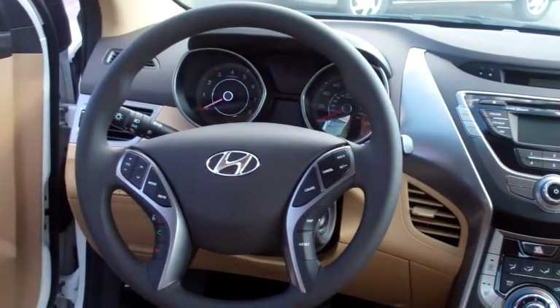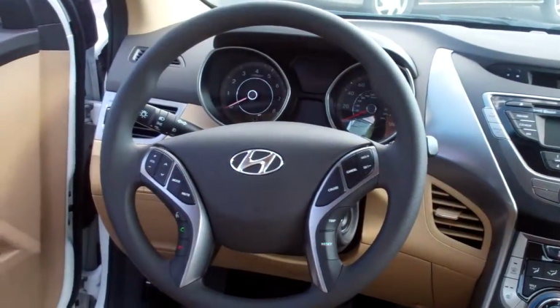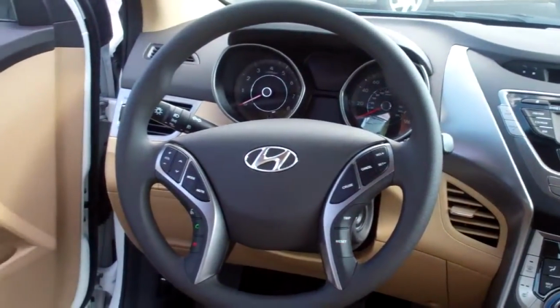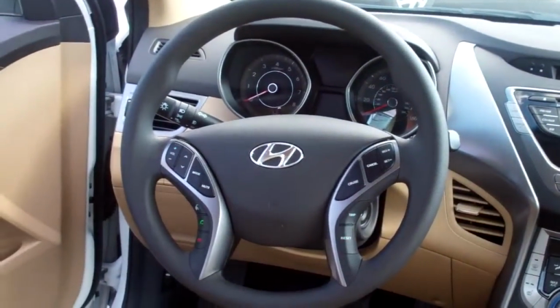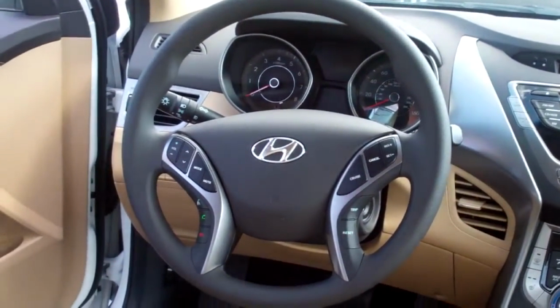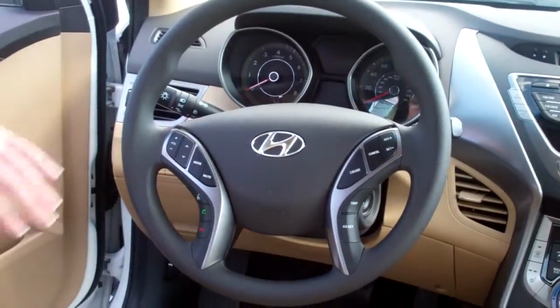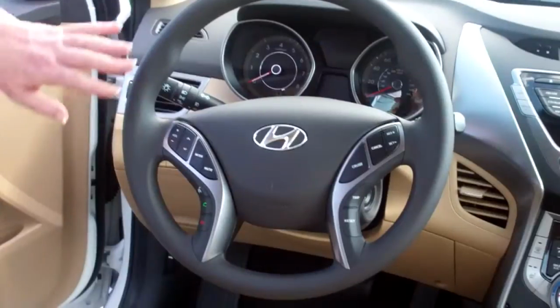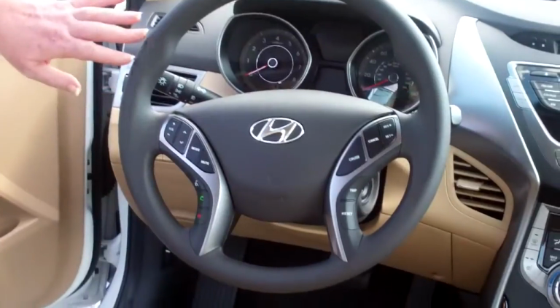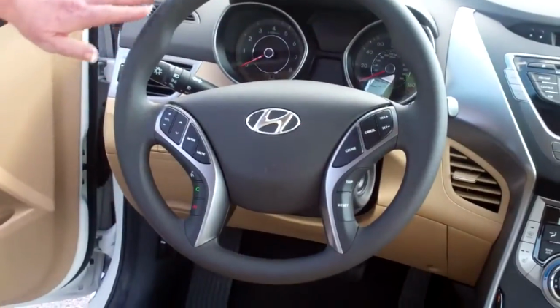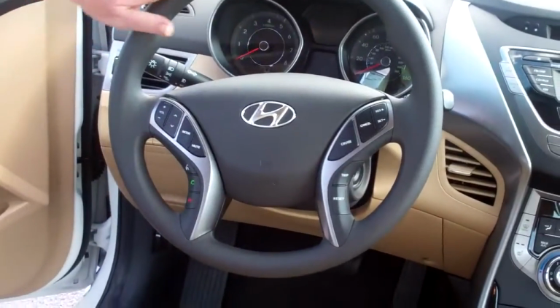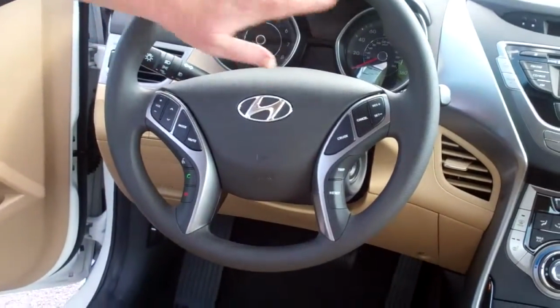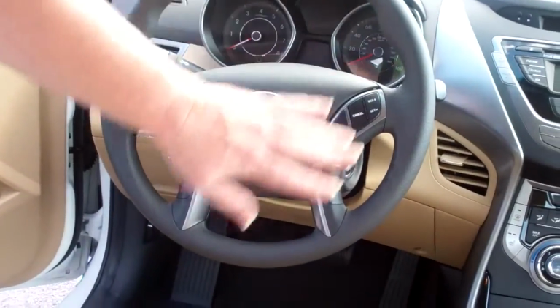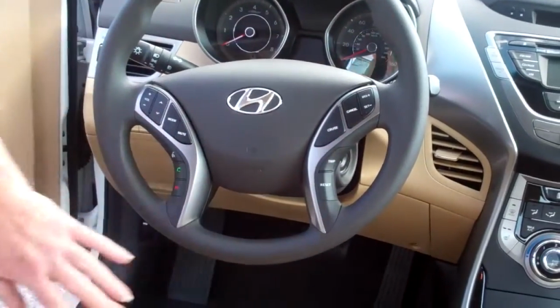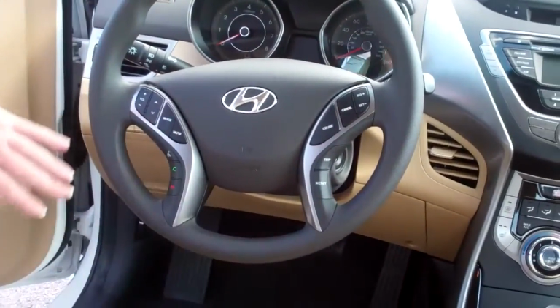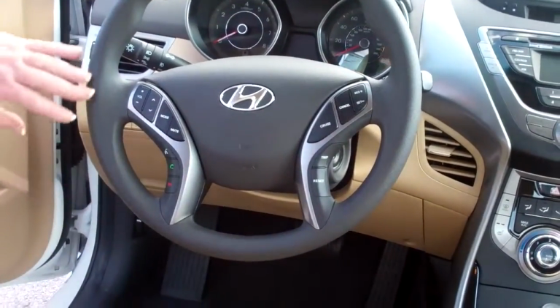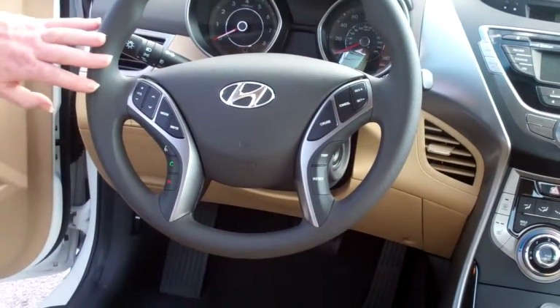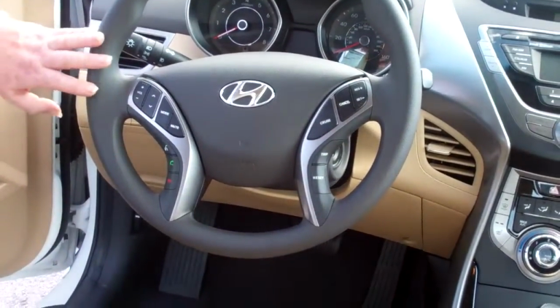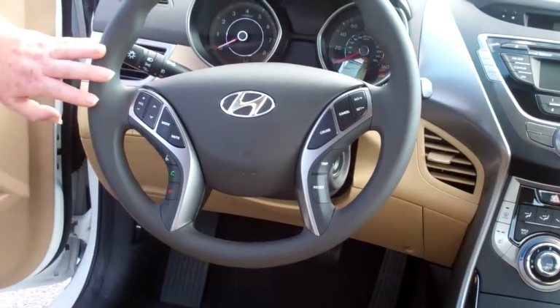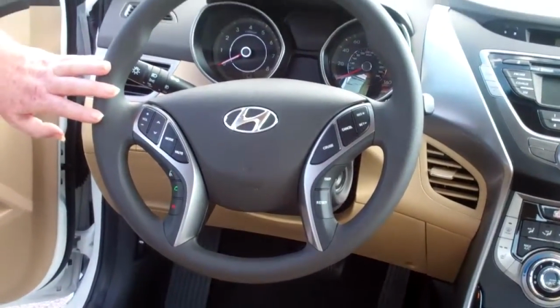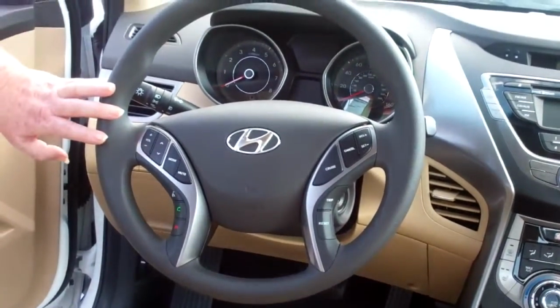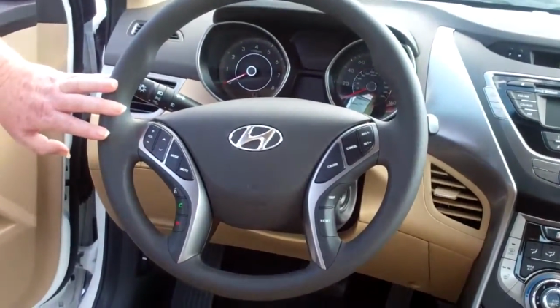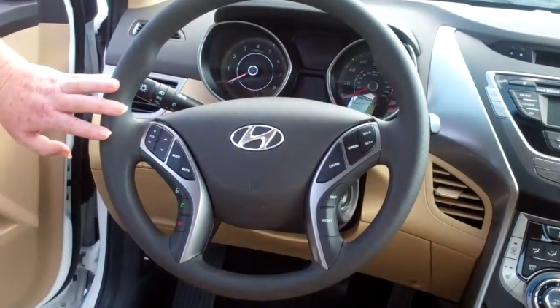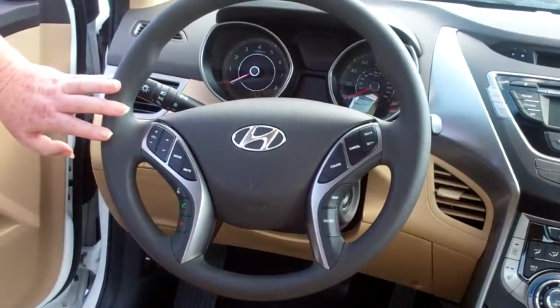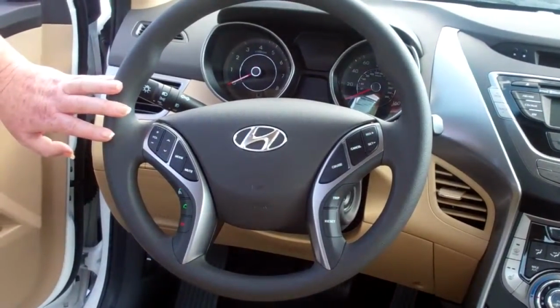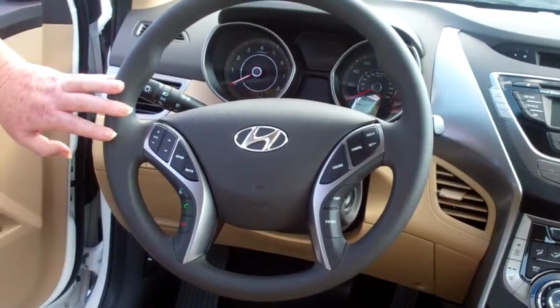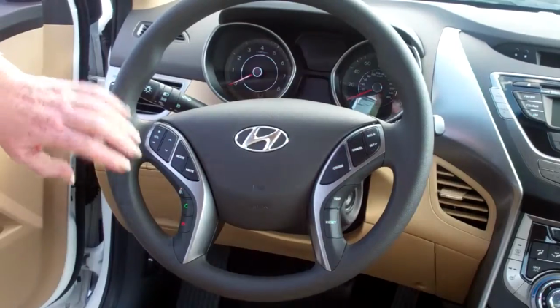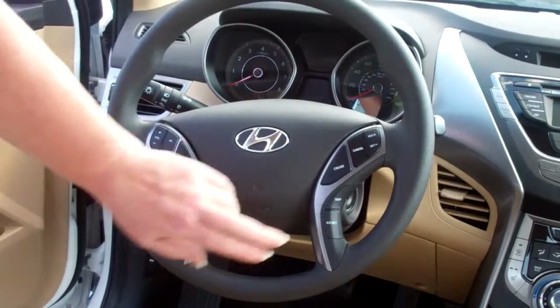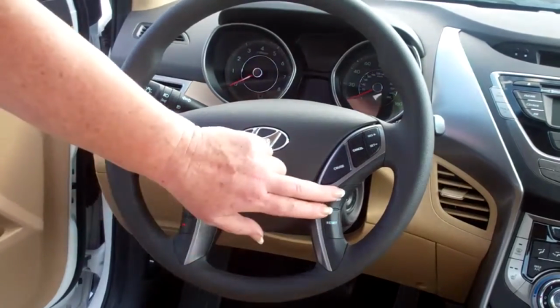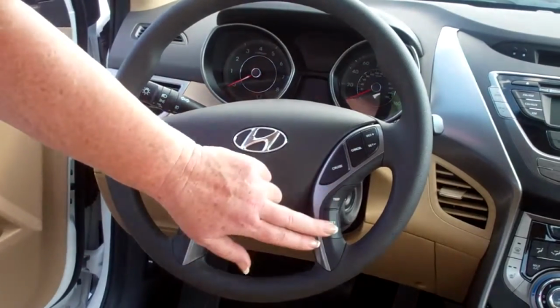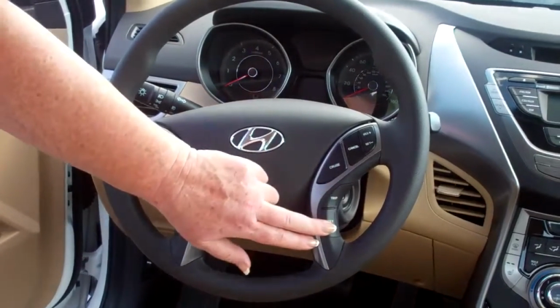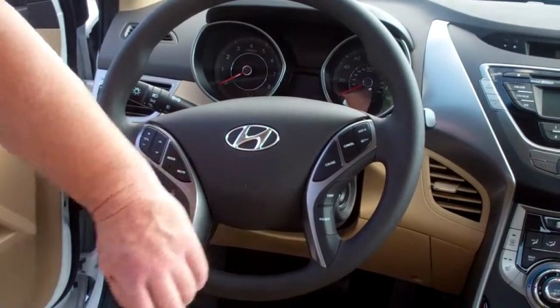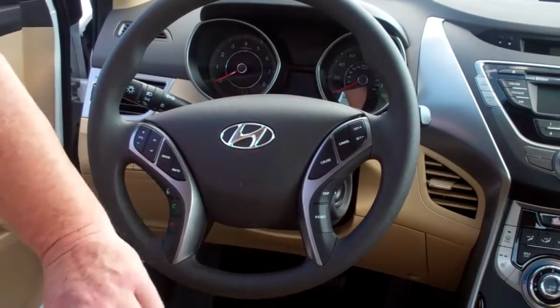The back seat also folds down. As you can see on the steering wheel, we have cruise control, volume control, Bluetooth, and also your trip and reset.